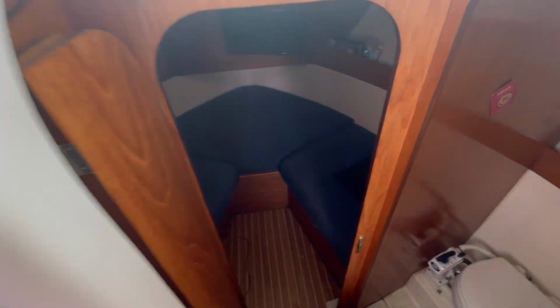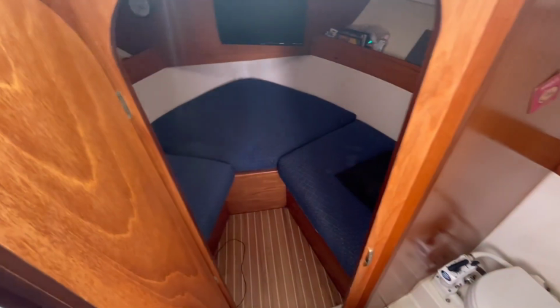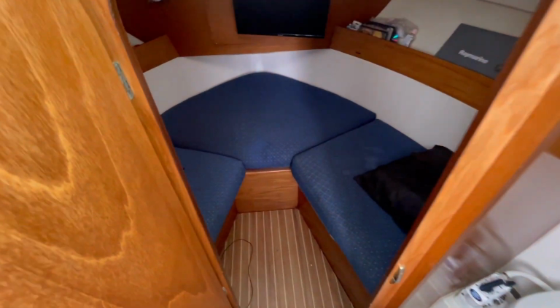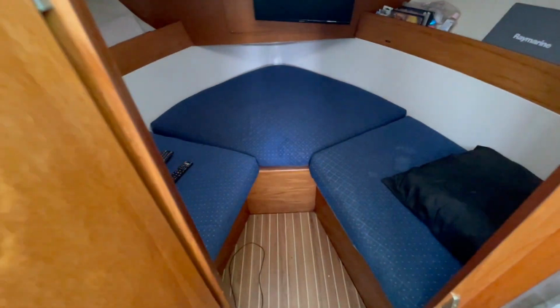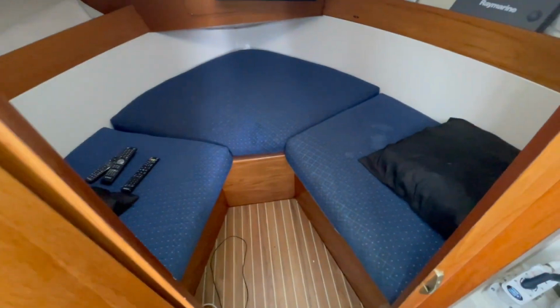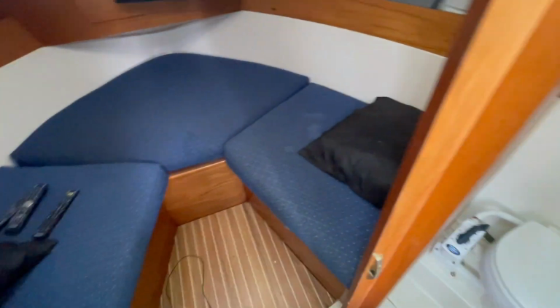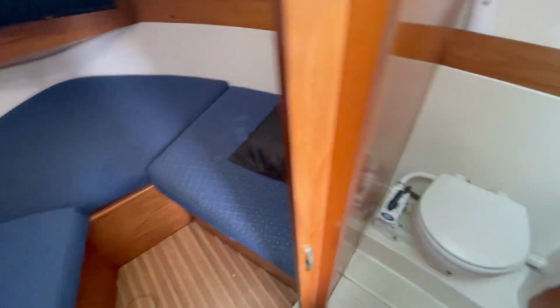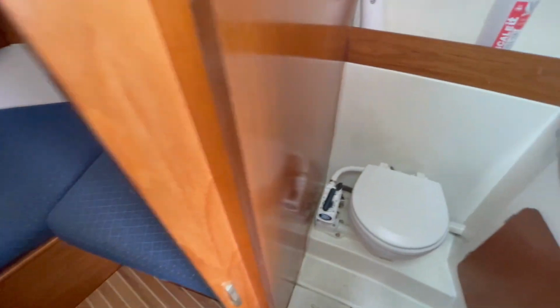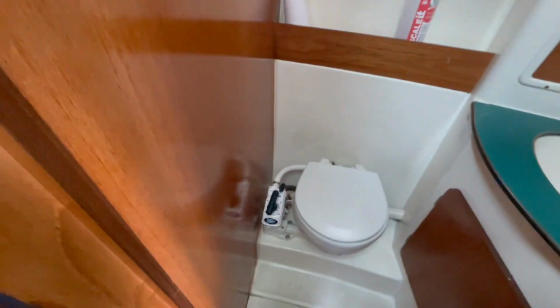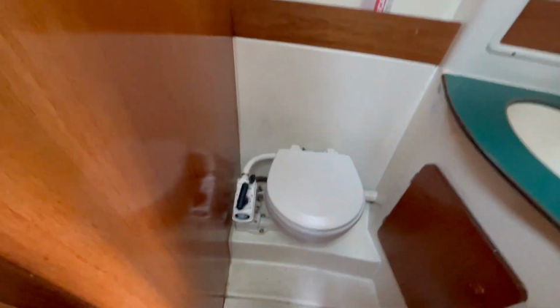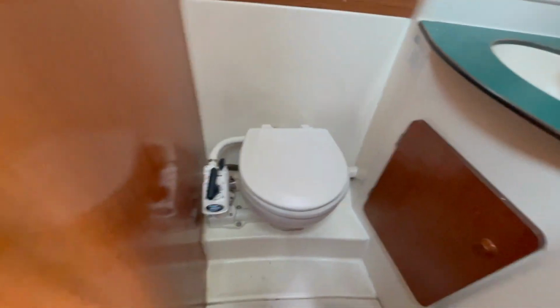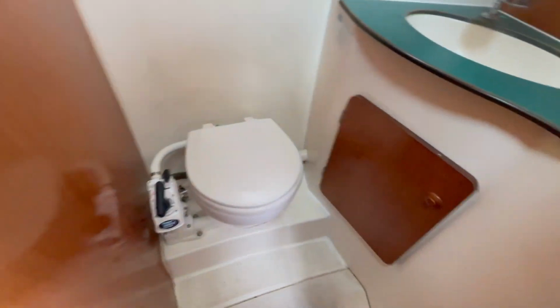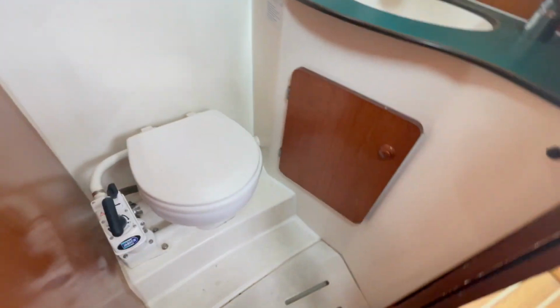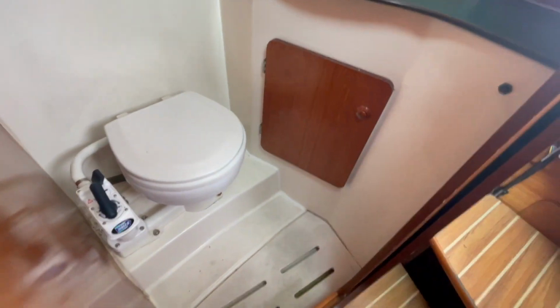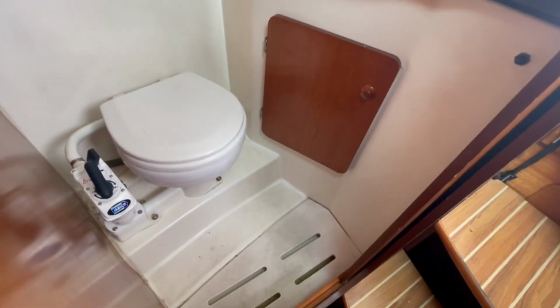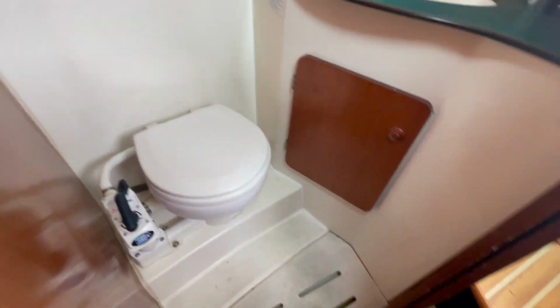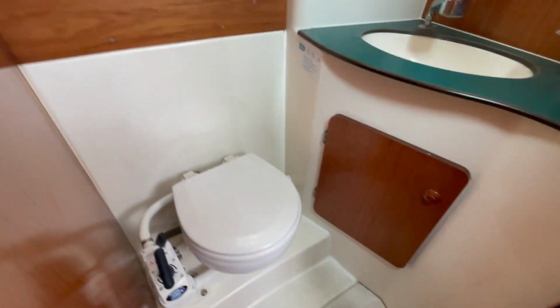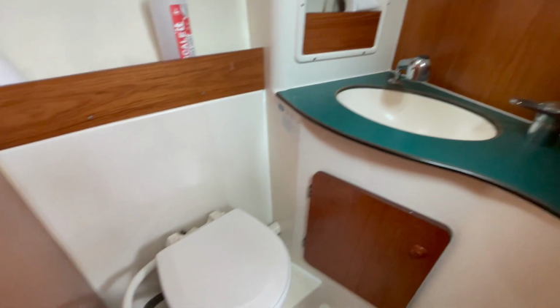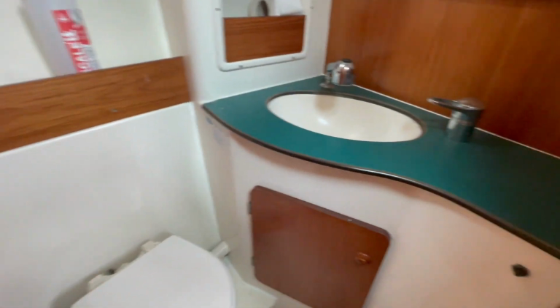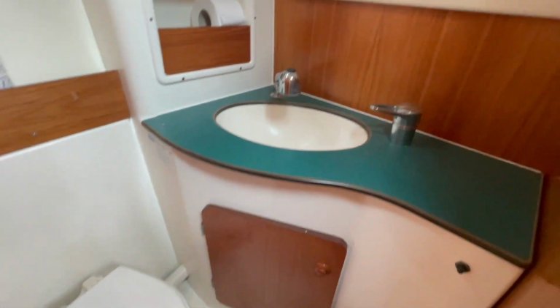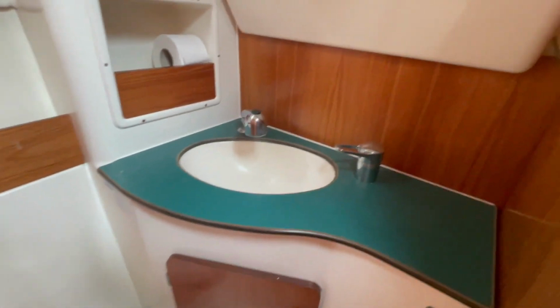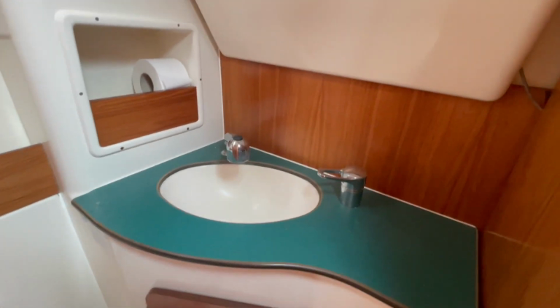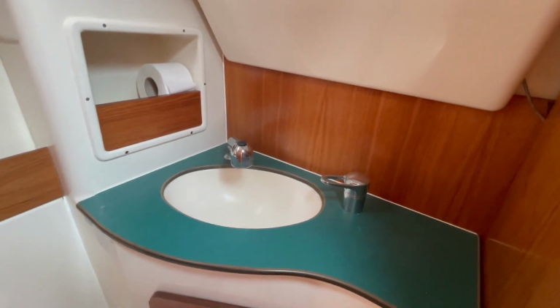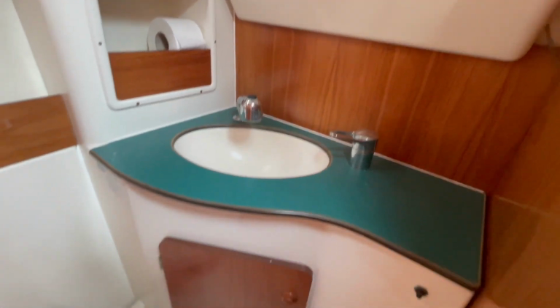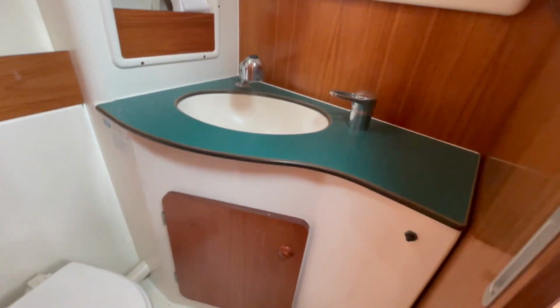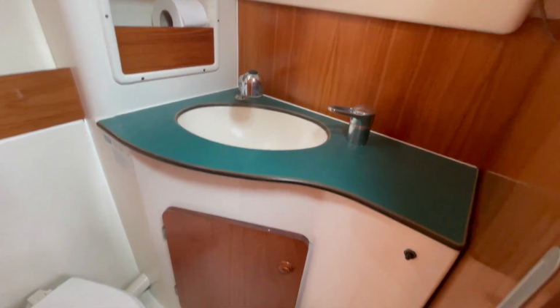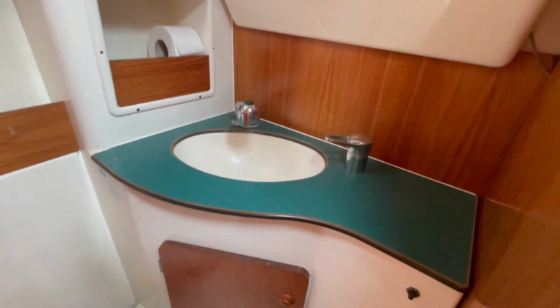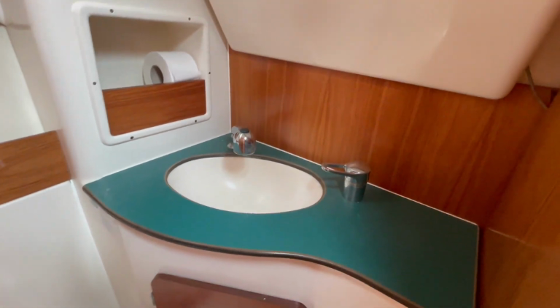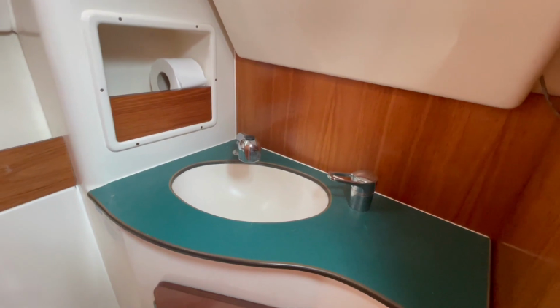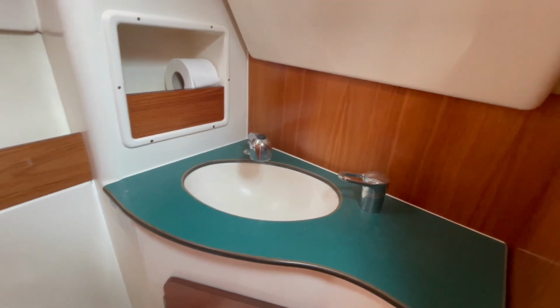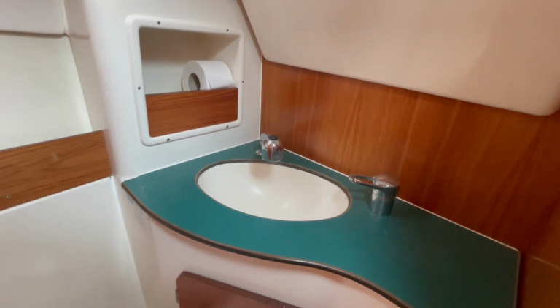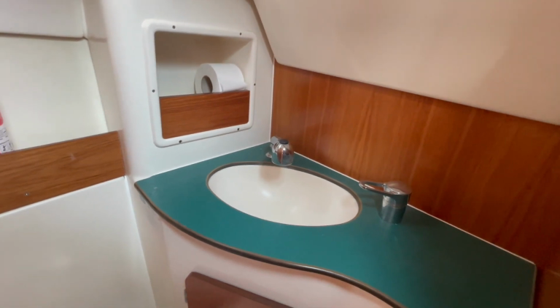As we go down into the boat, we've got heads on the starboard side with a sea toilet, obviously a pull-out shower, and a little bit of storage.